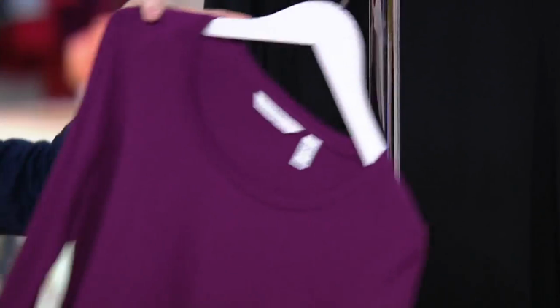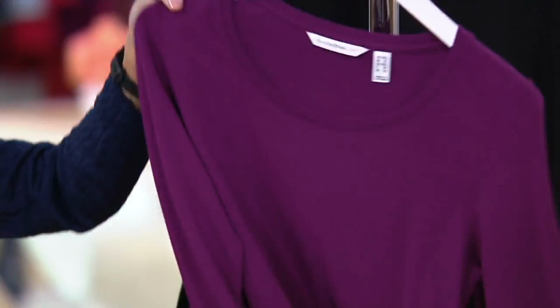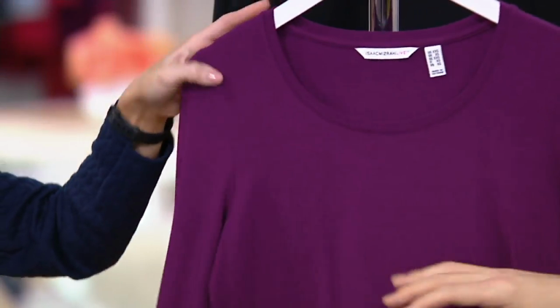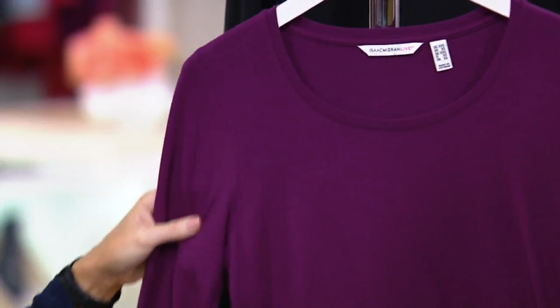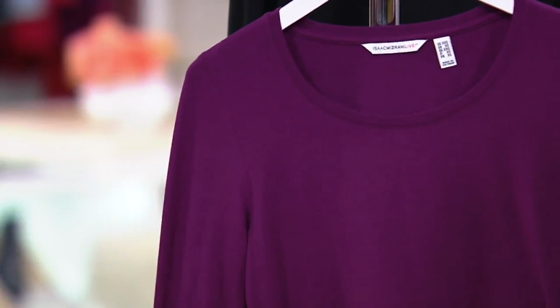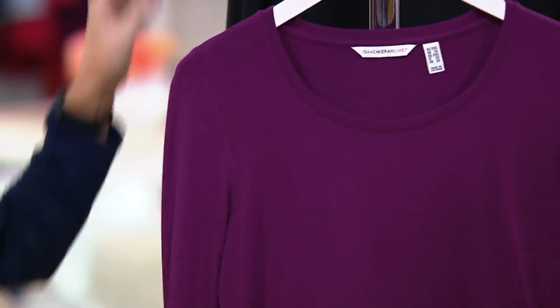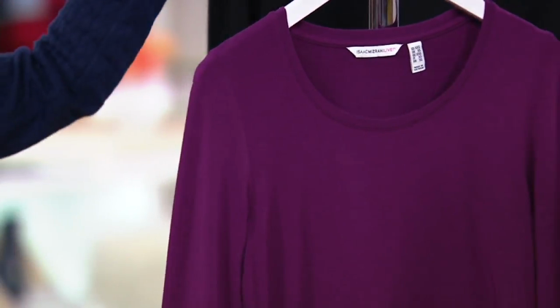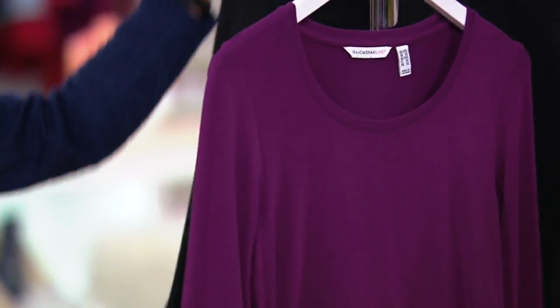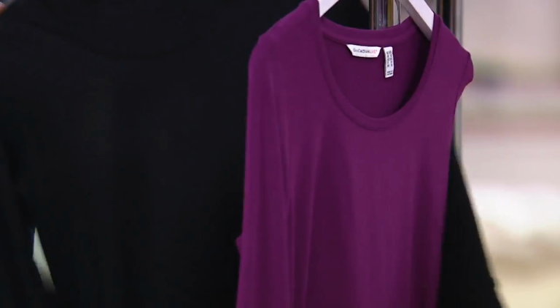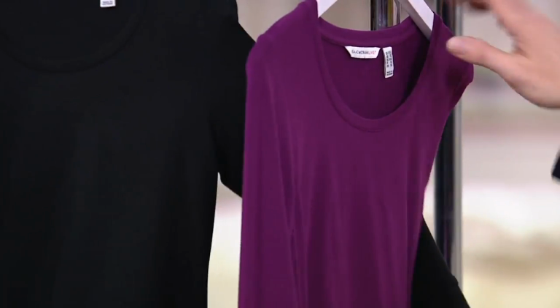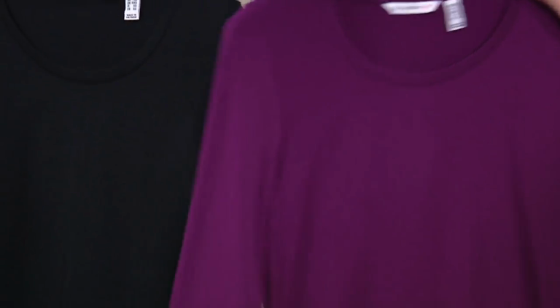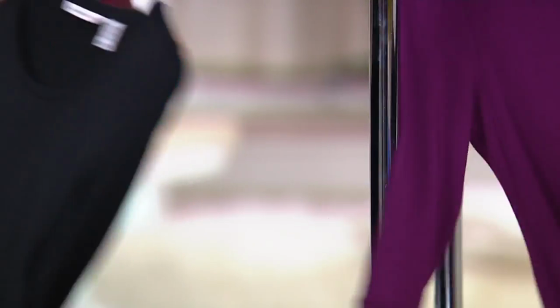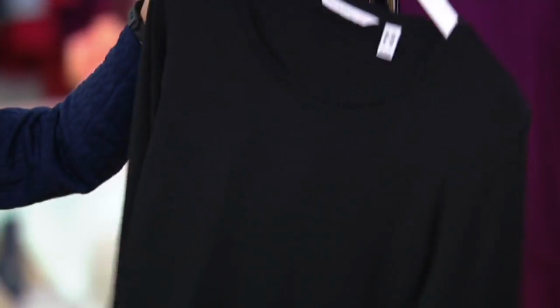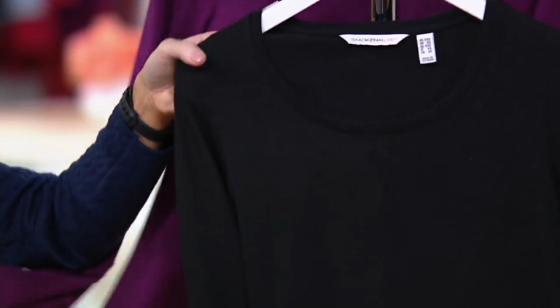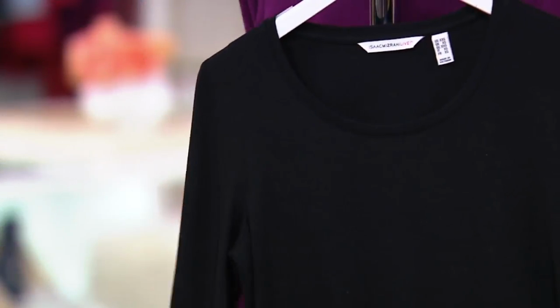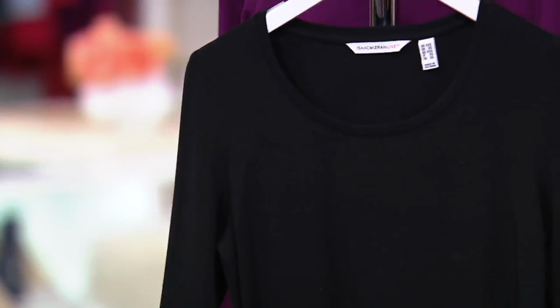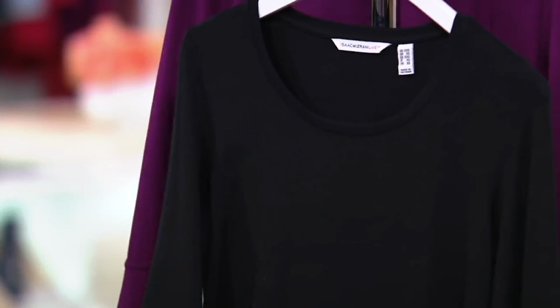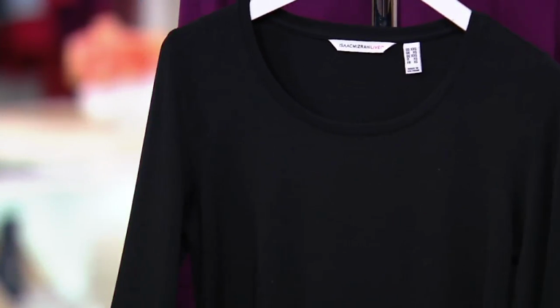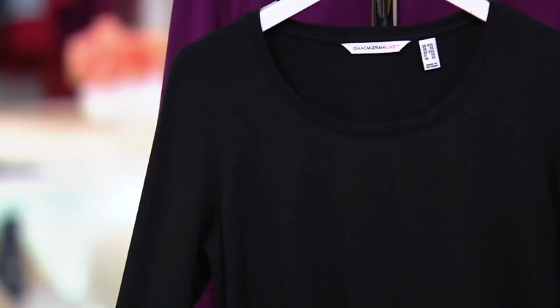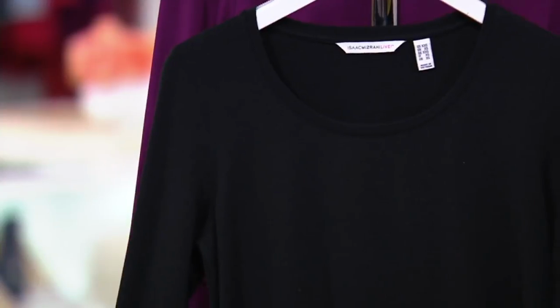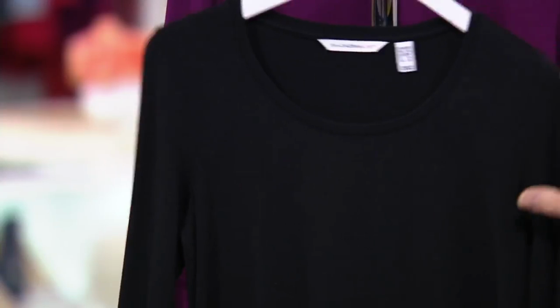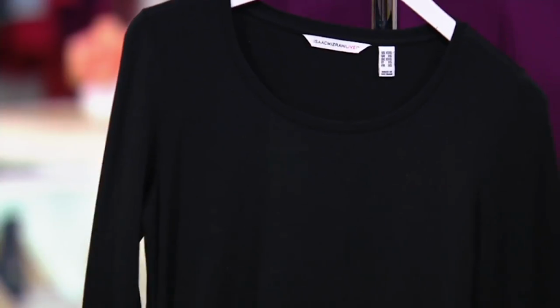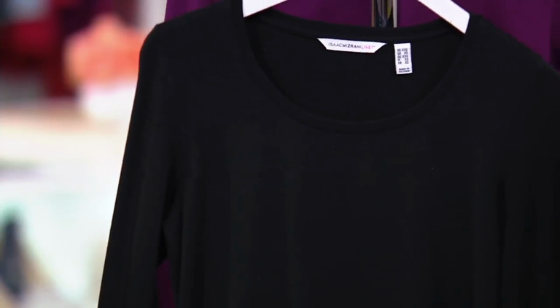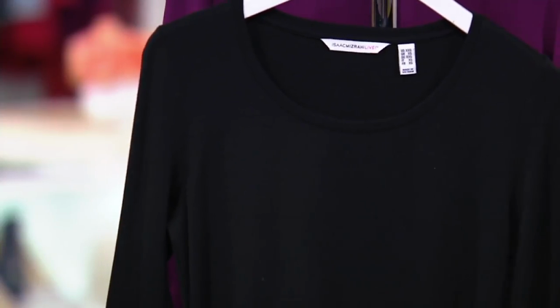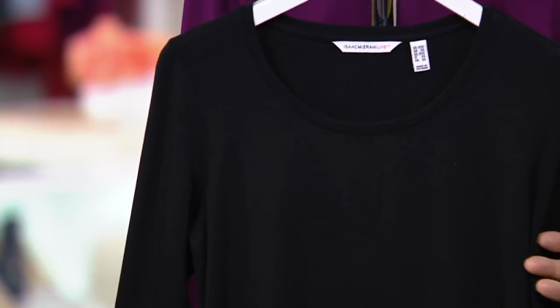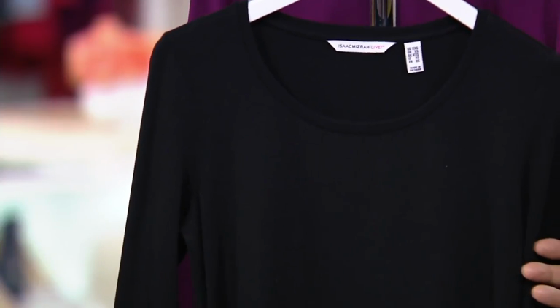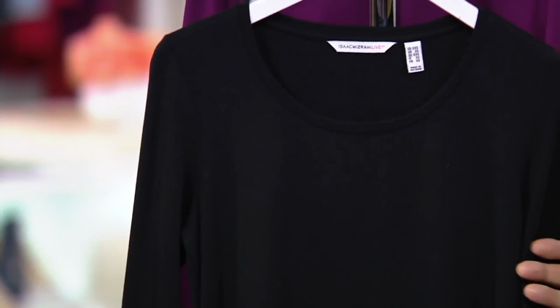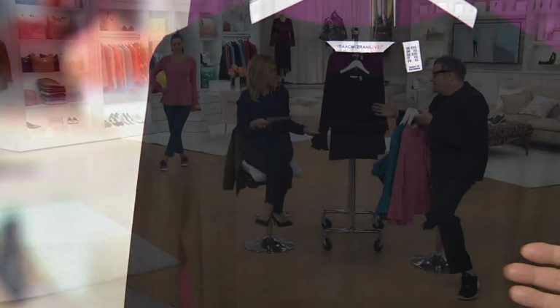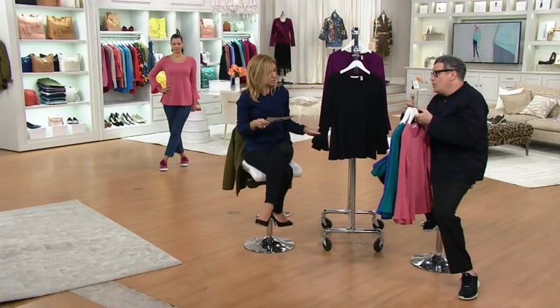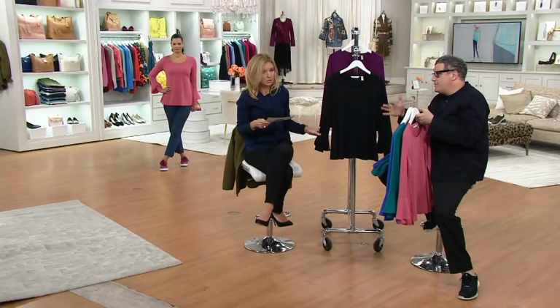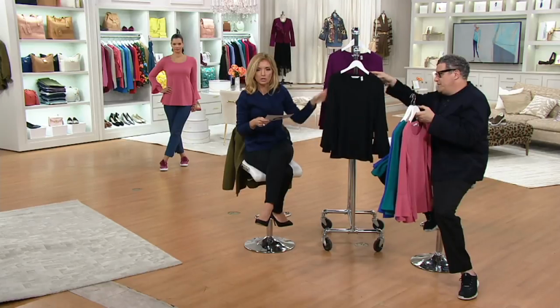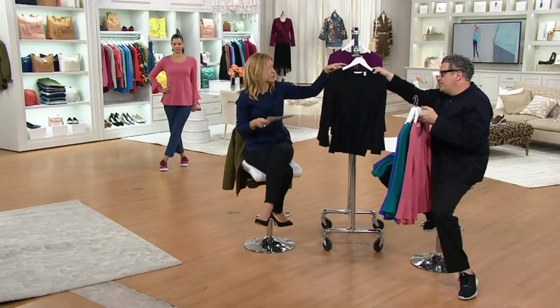There's the plum again — hello, girl! And then black. Just black, black with the dramatic sleeve. Beyond.